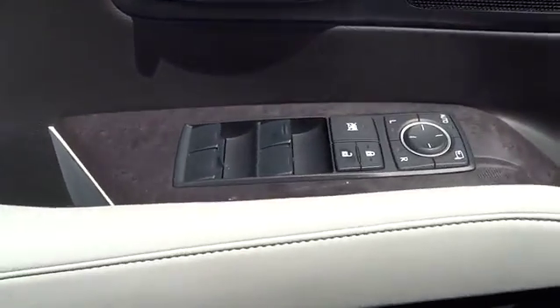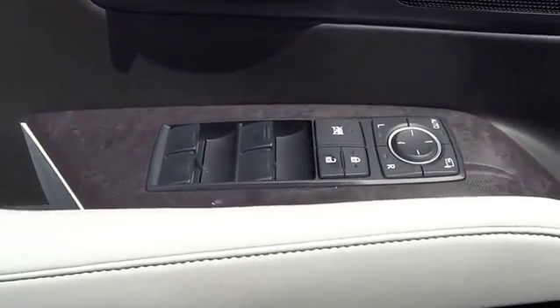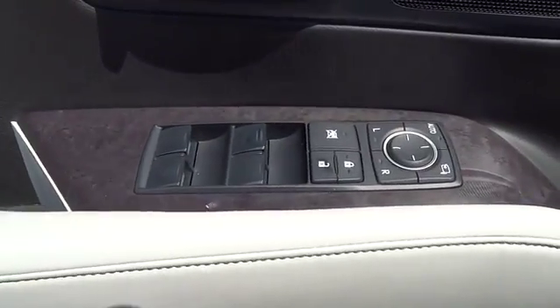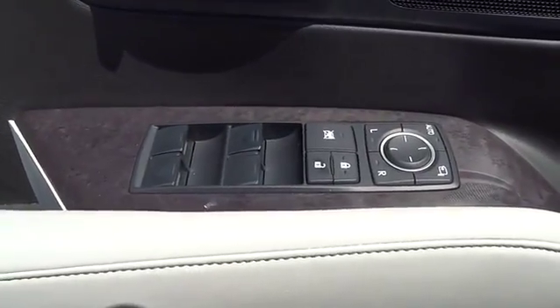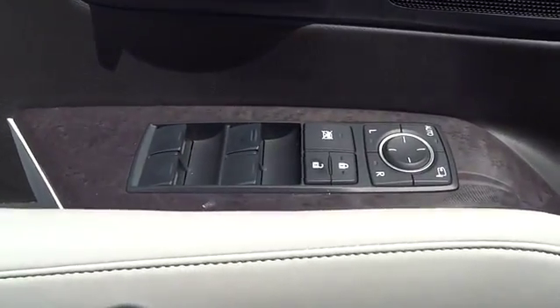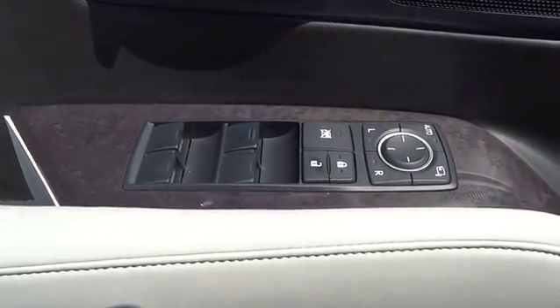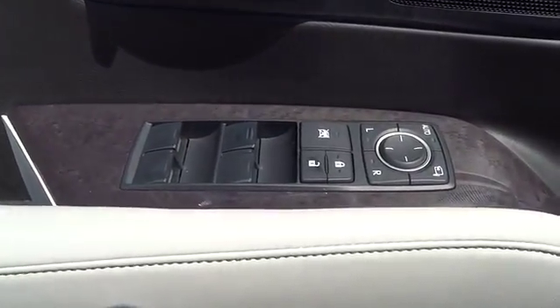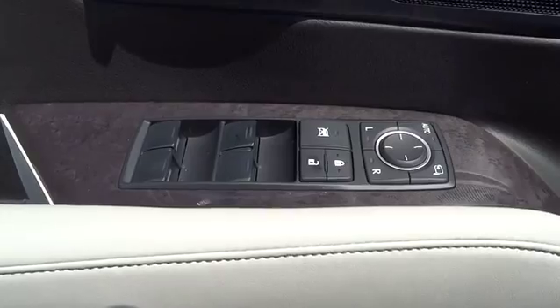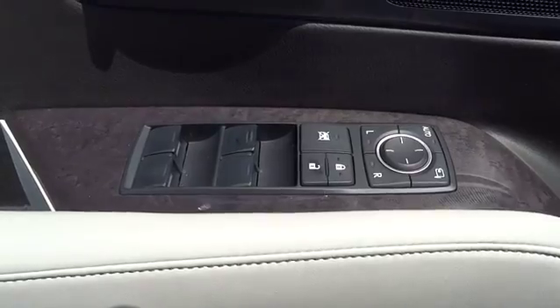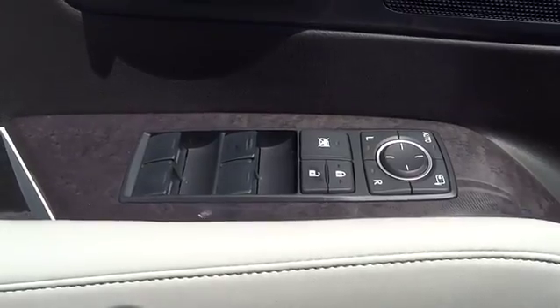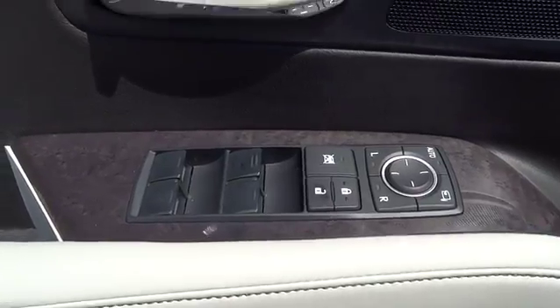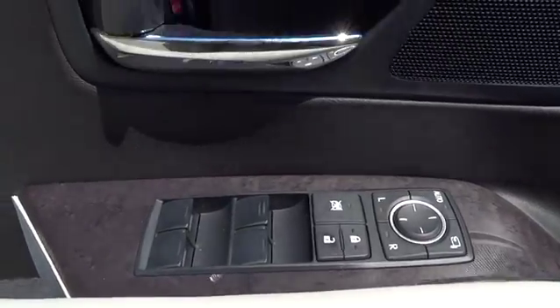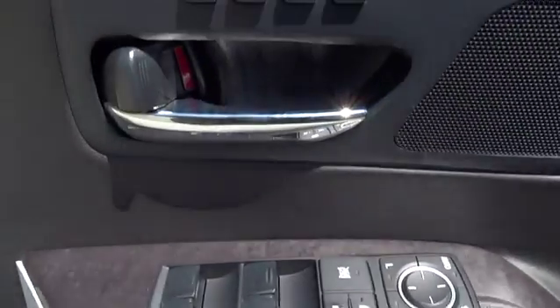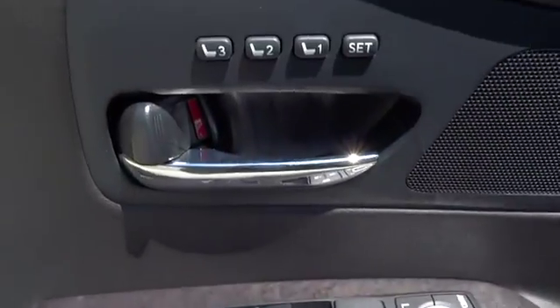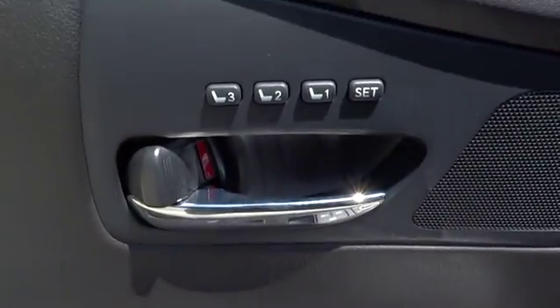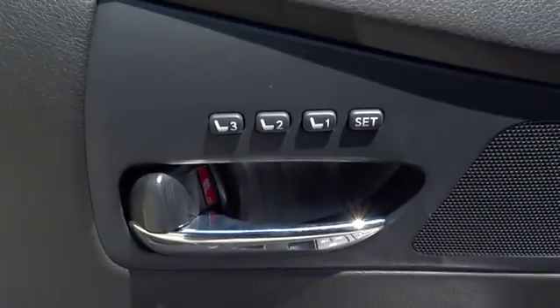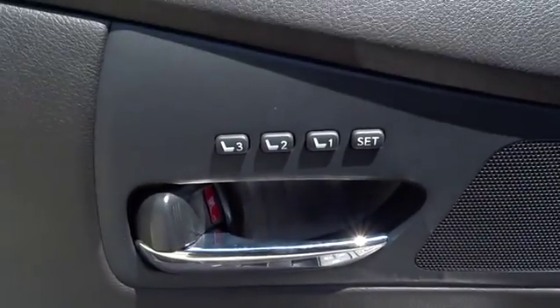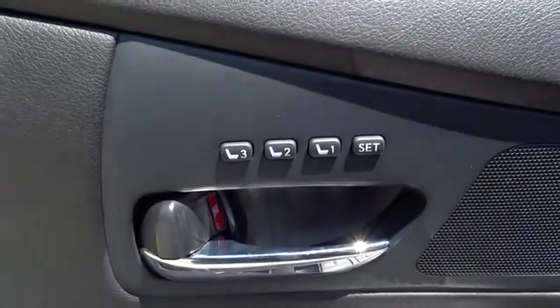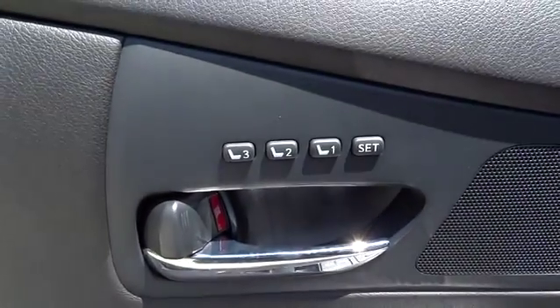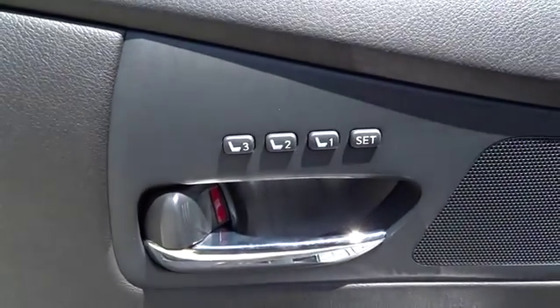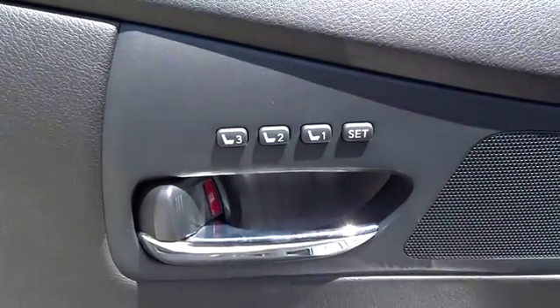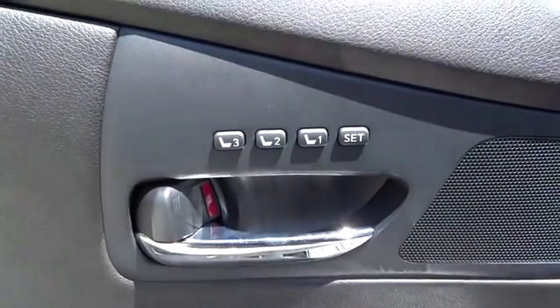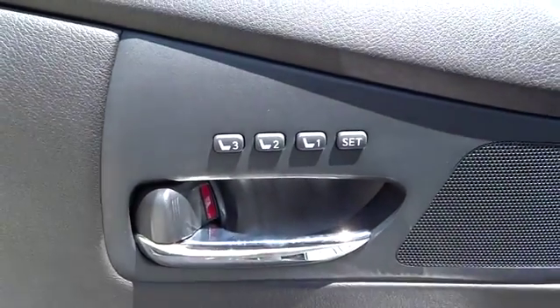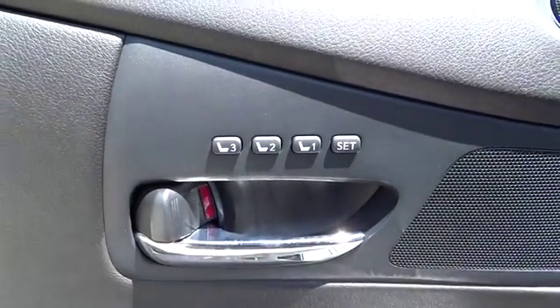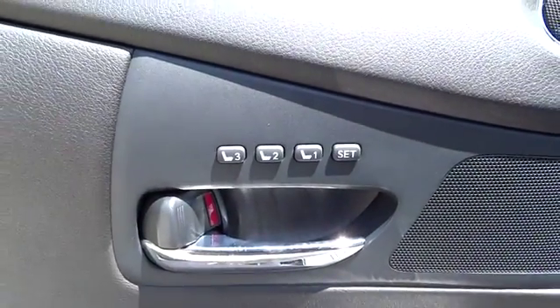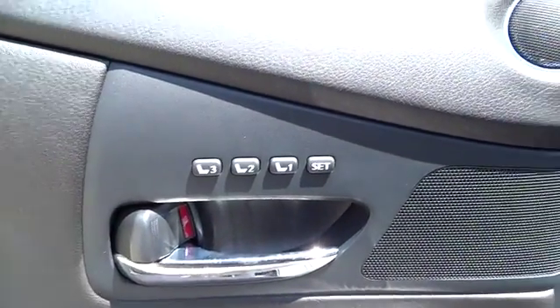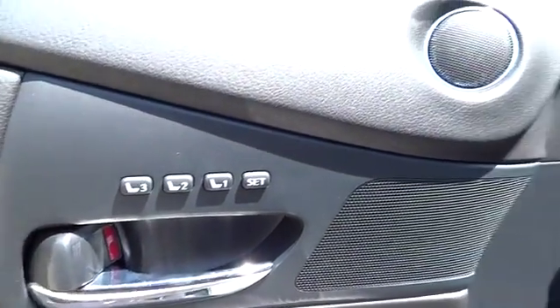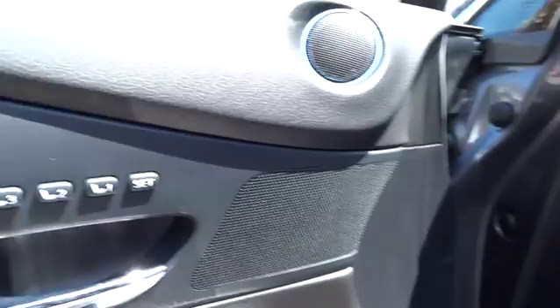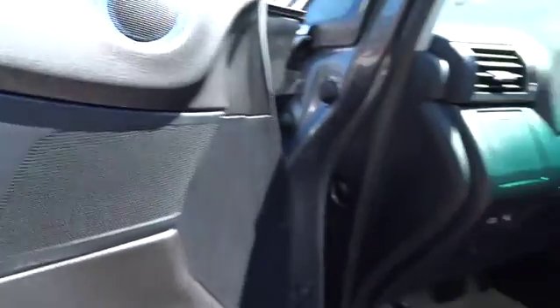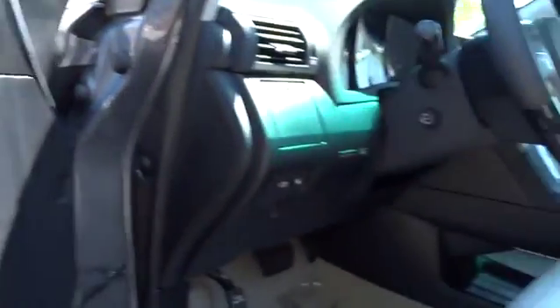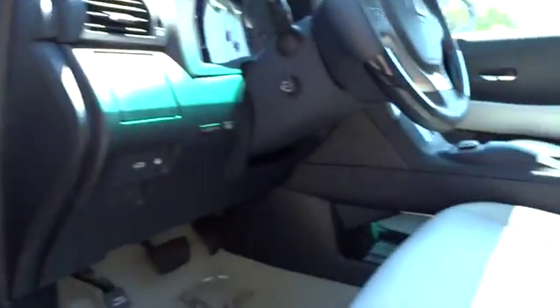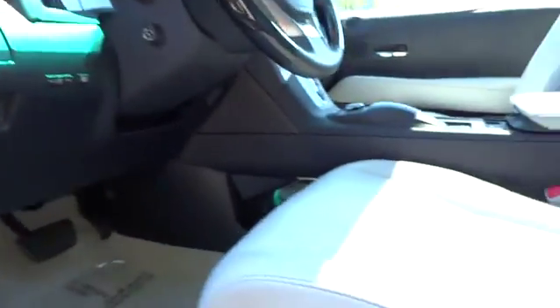Driver airbag, front floor mats, keyless entry, aluminum wheels, four-wheel disc brakes, cruise control, keyless start.